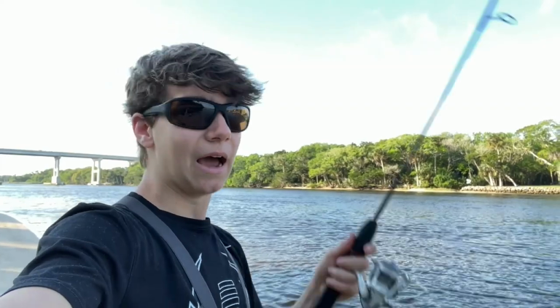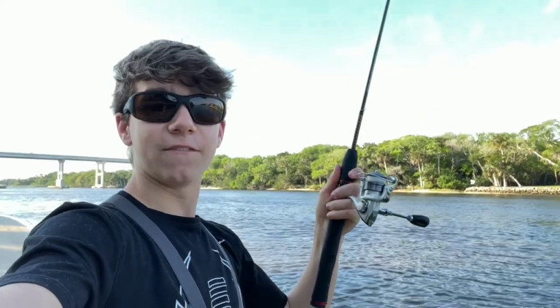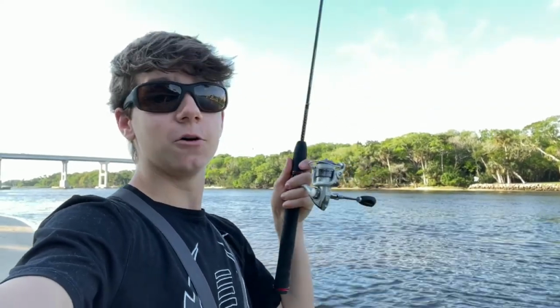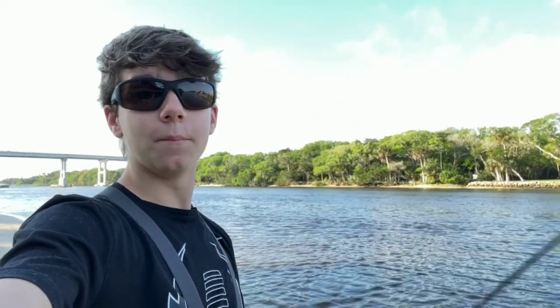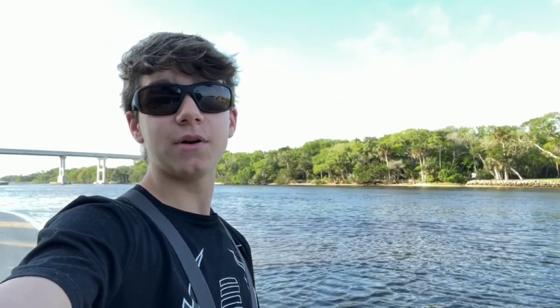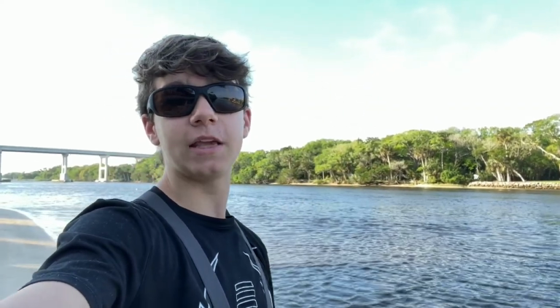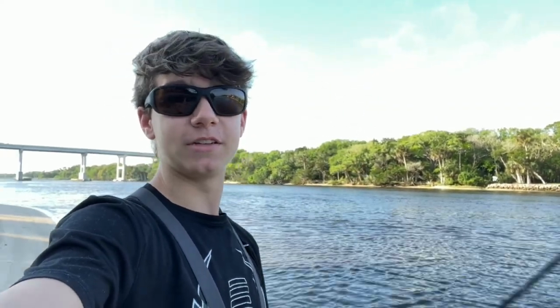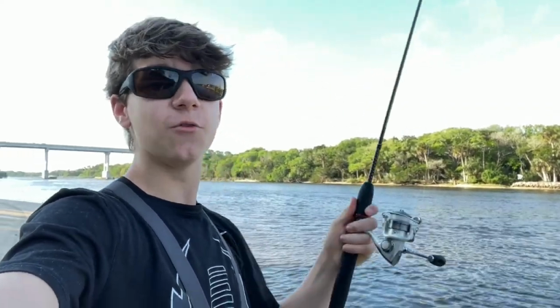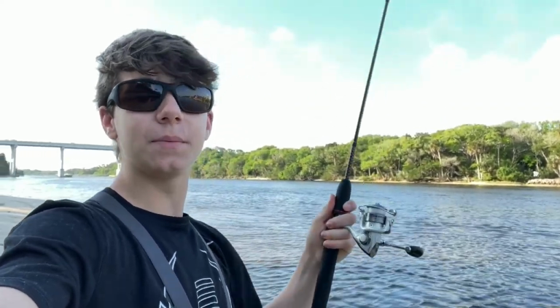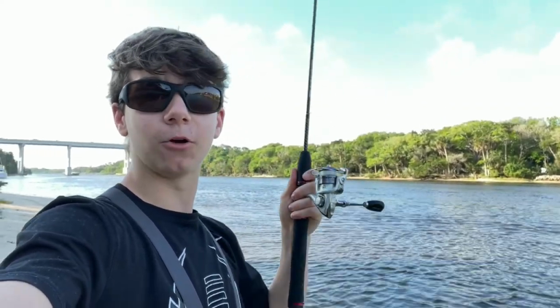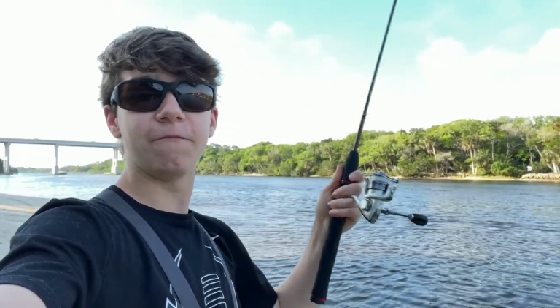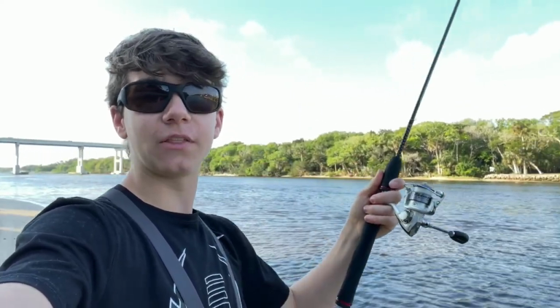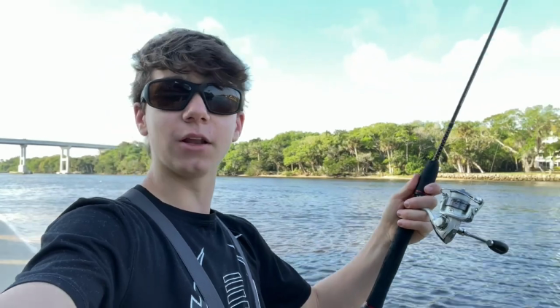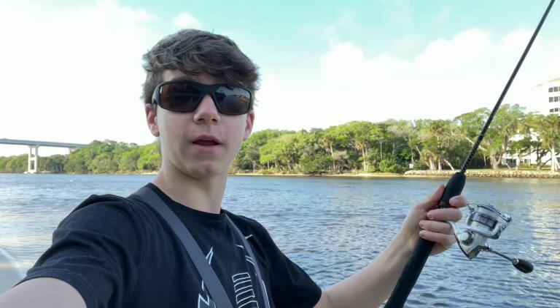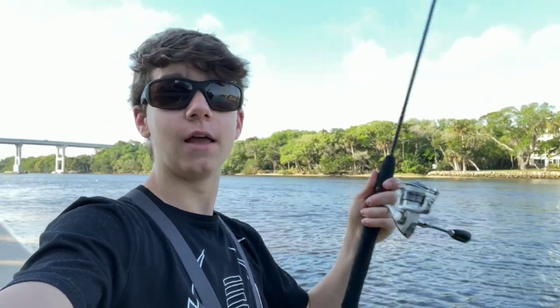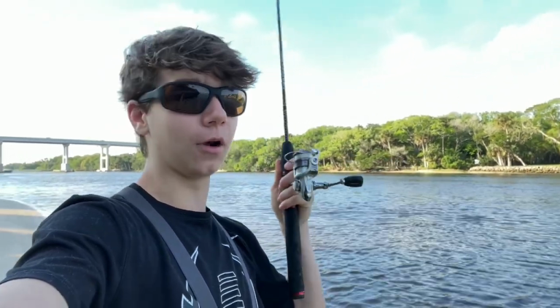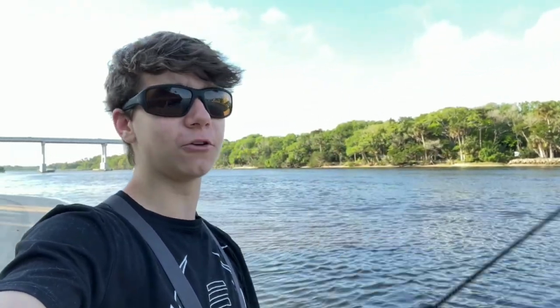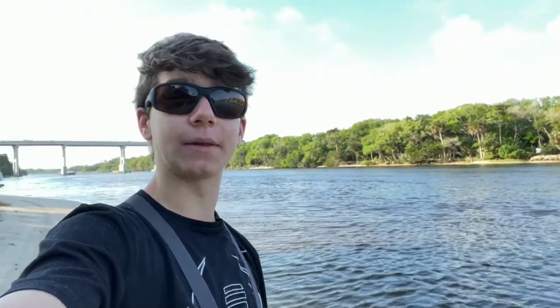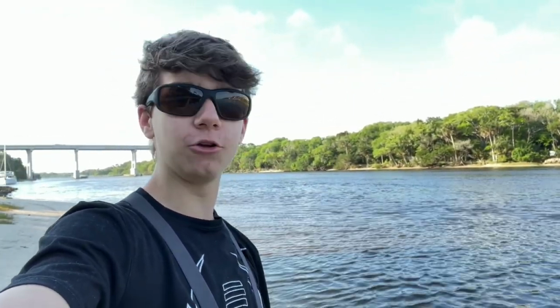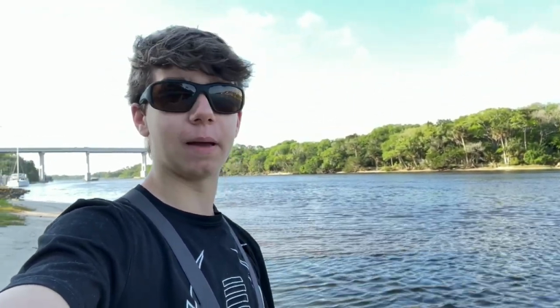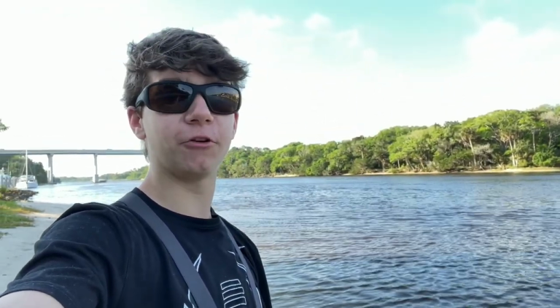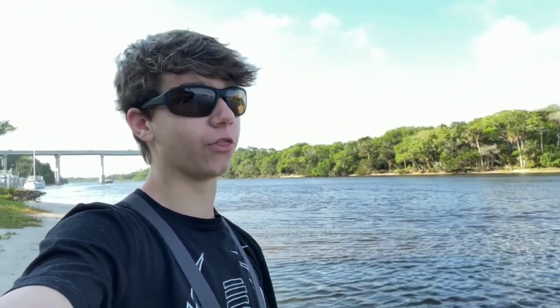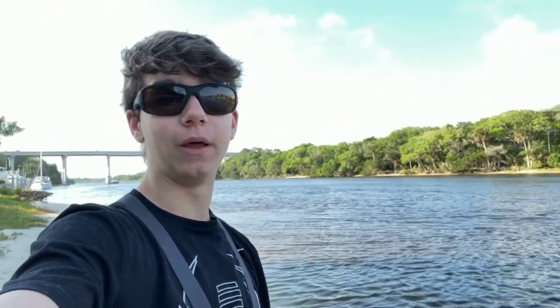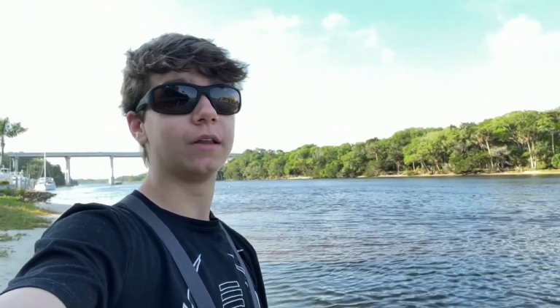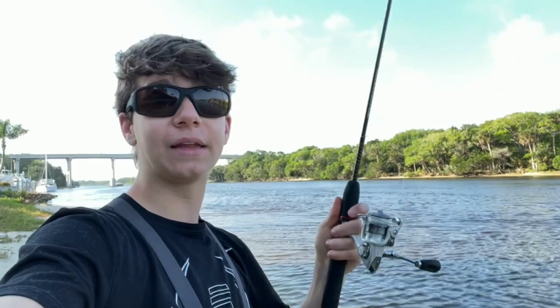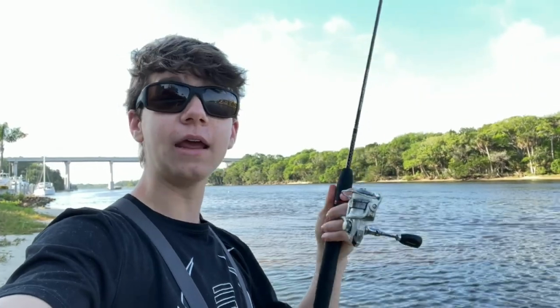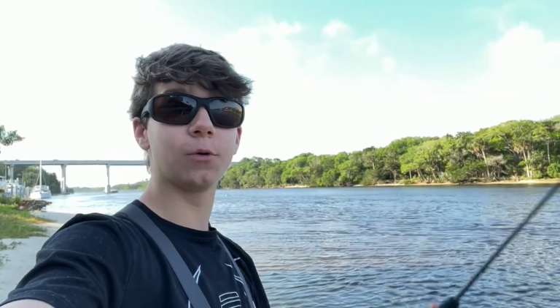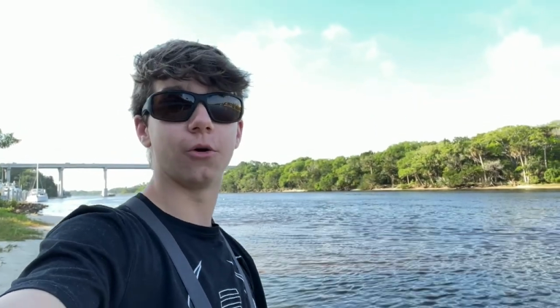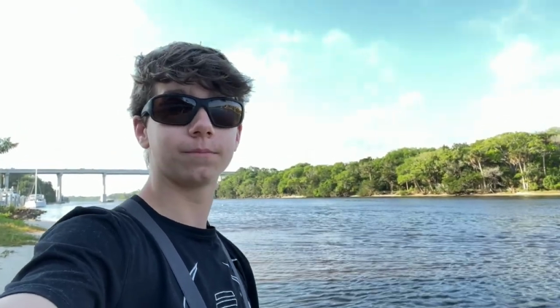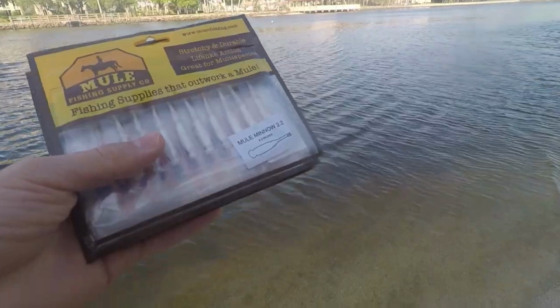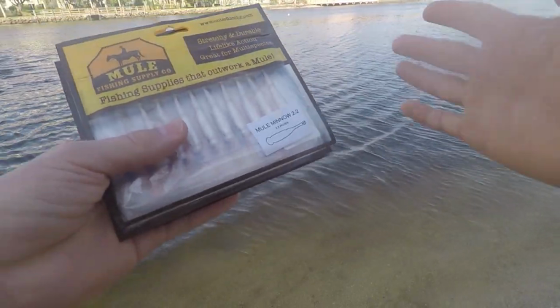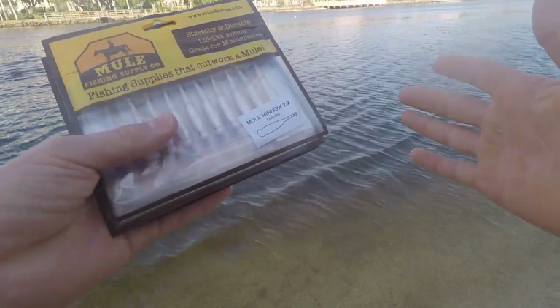How's it going everybody, welcome back to another video. Today we're going to be exploring and fishing this nice little river, and we're also going to be trying out some brand new lures by Mule Fishing called the Mule Minnow. Stay tuned and I hope you all enjoy it.